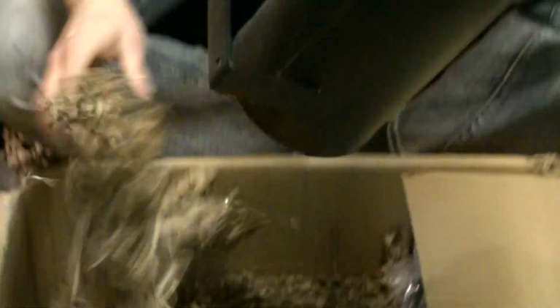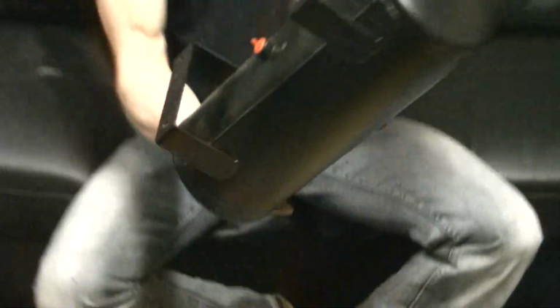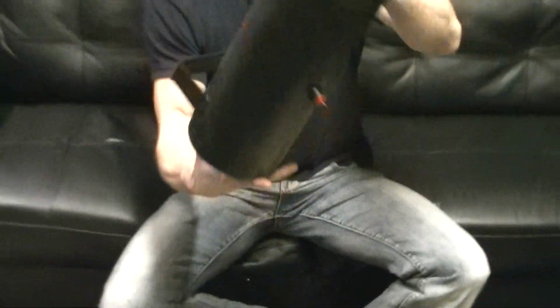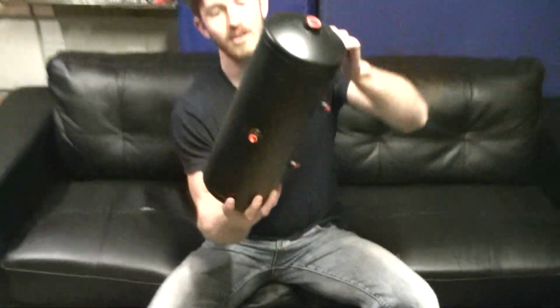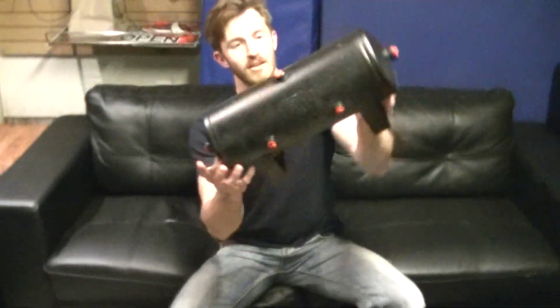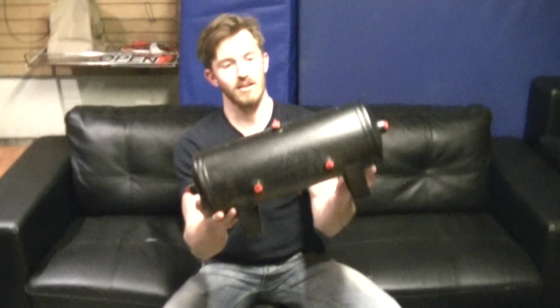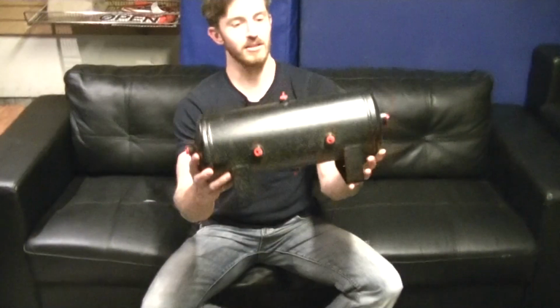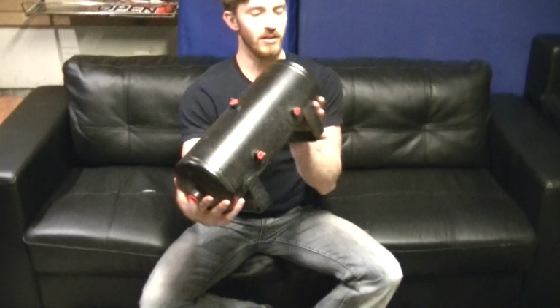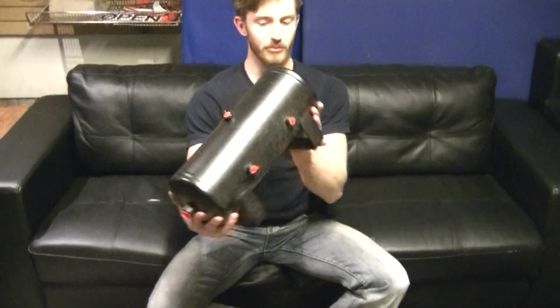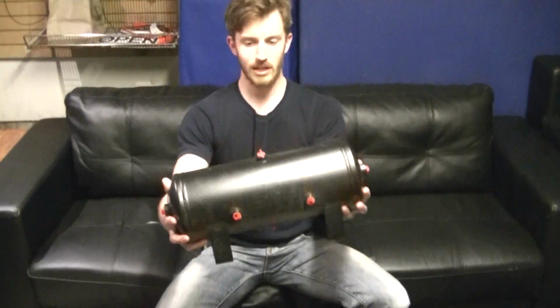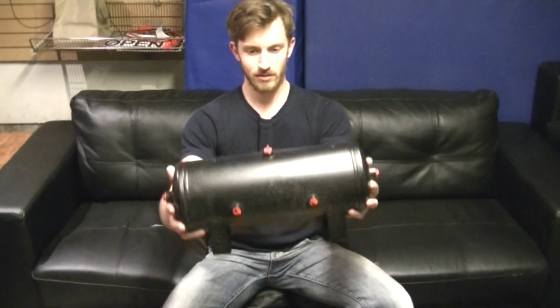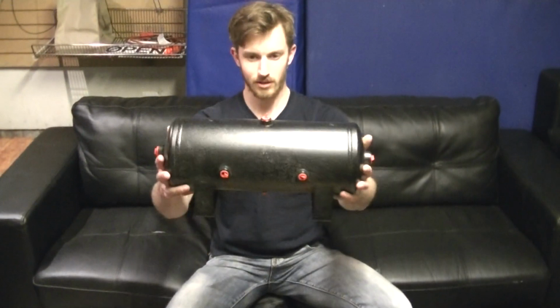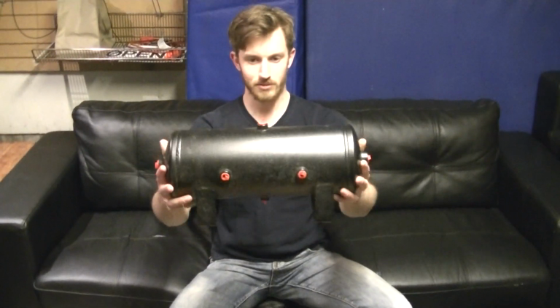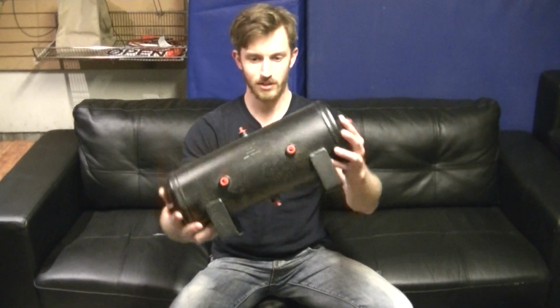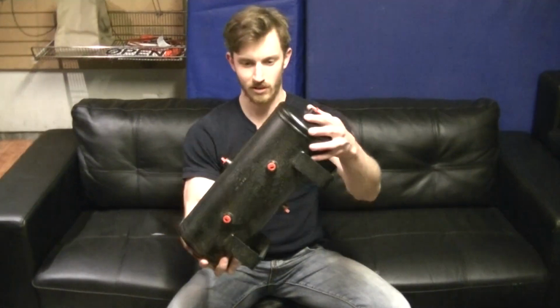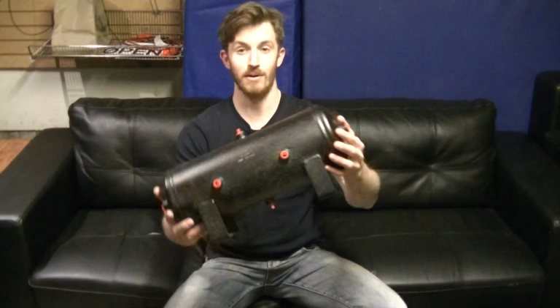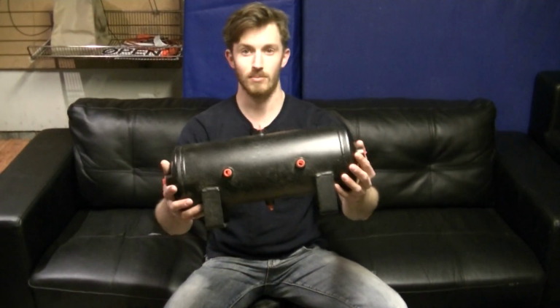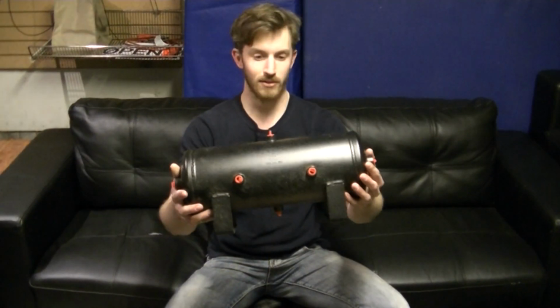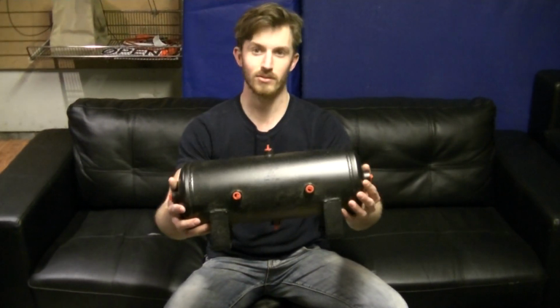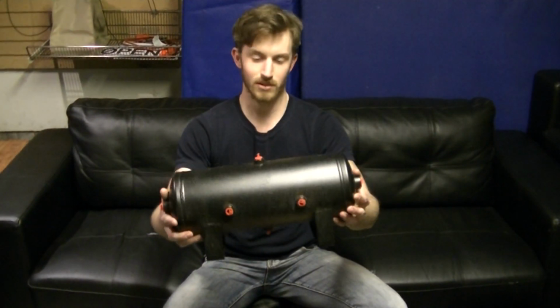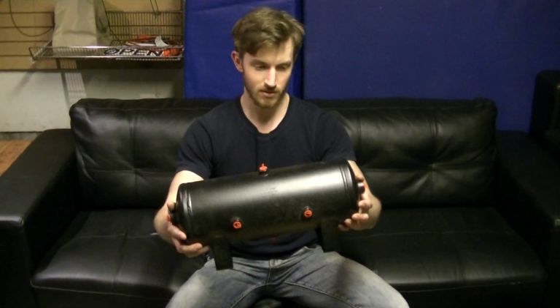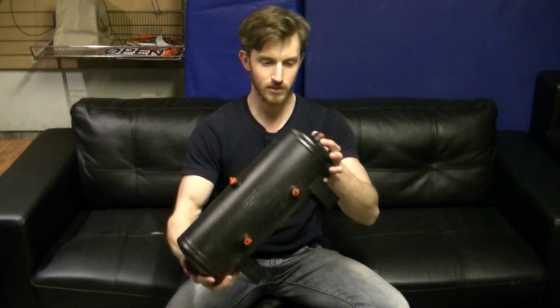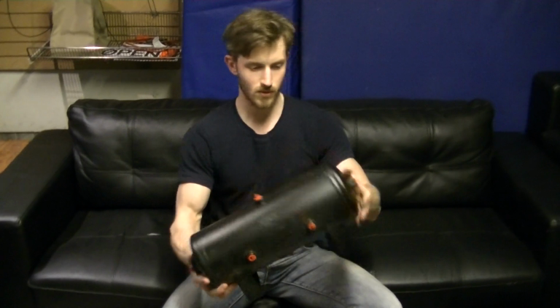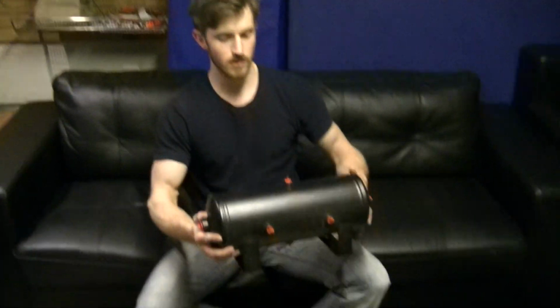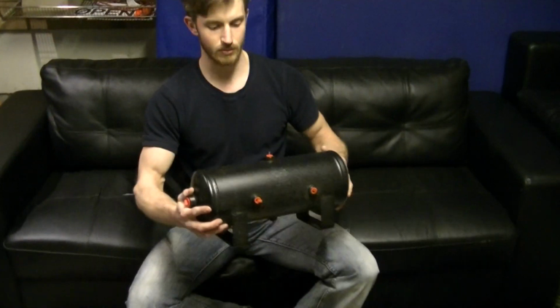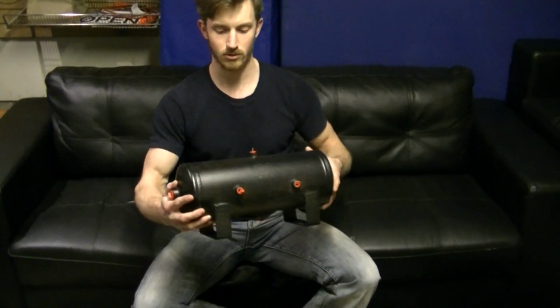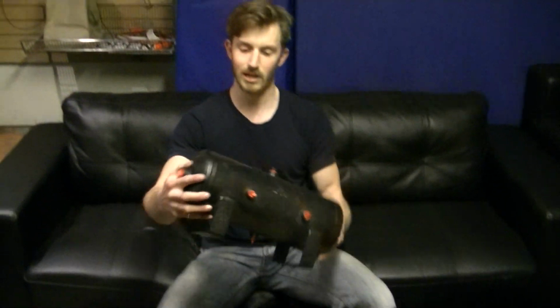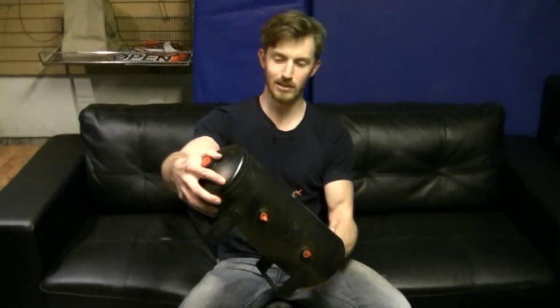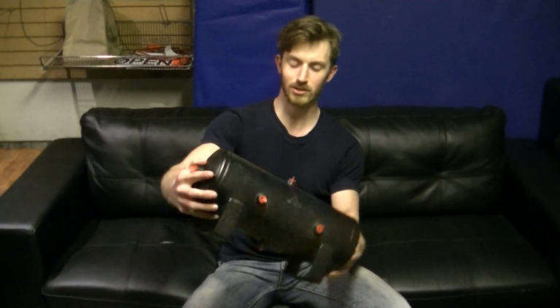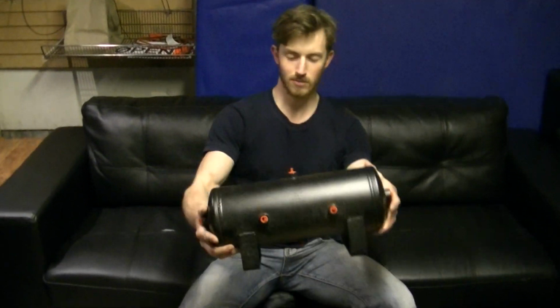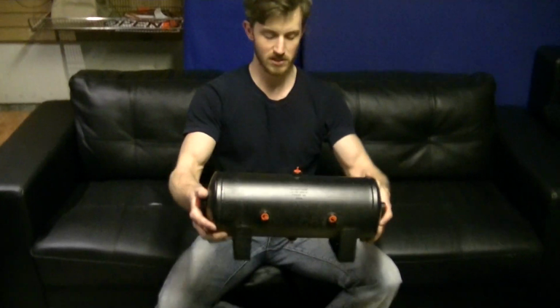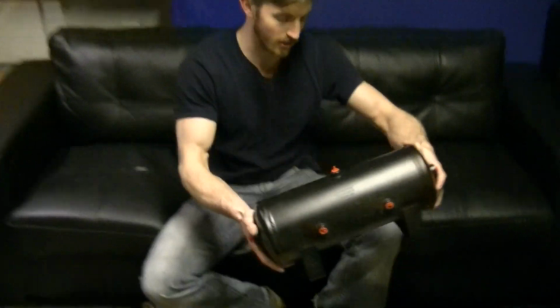Look at that. That's a 3-gallon air compressor tank, so that will be mounted on the back of the exoskeleton, in addition to the small scuba diving tank, which should be about the same size.